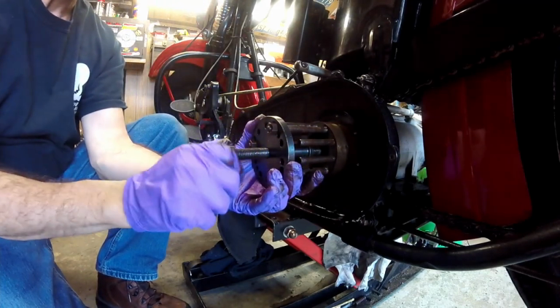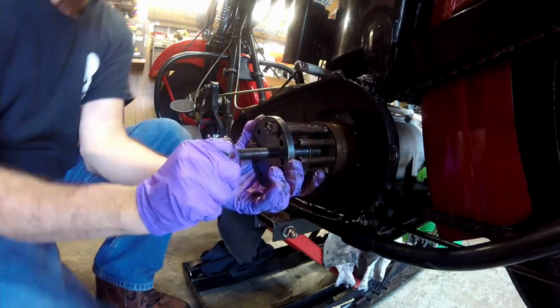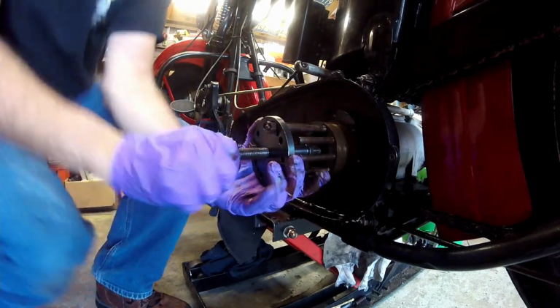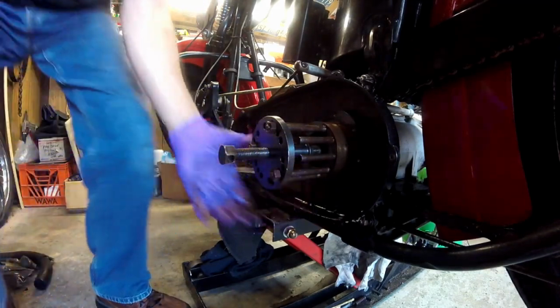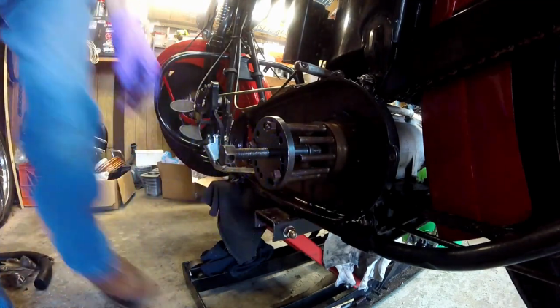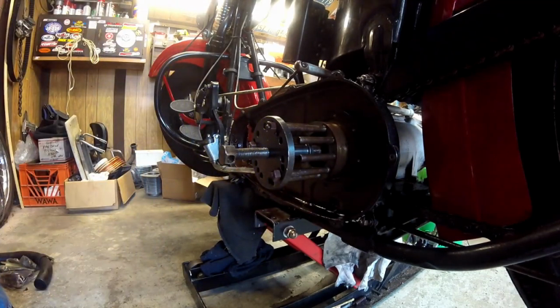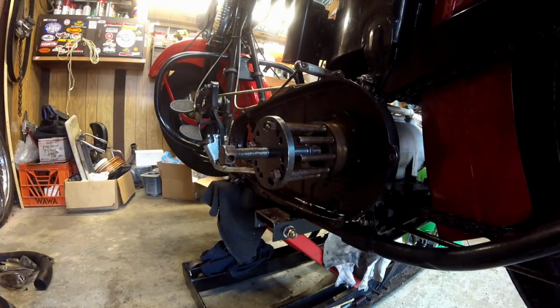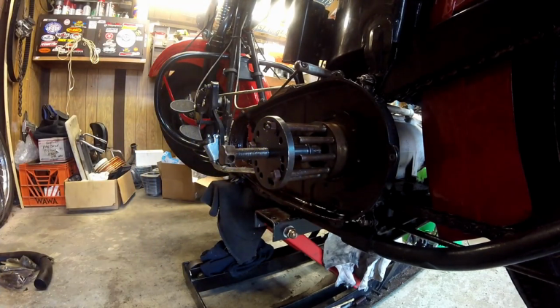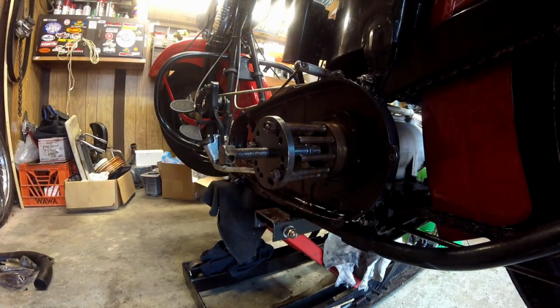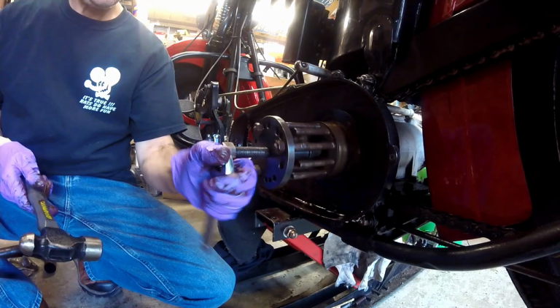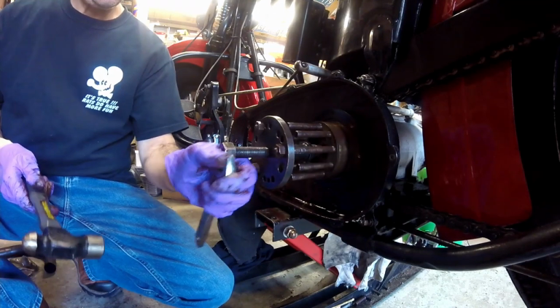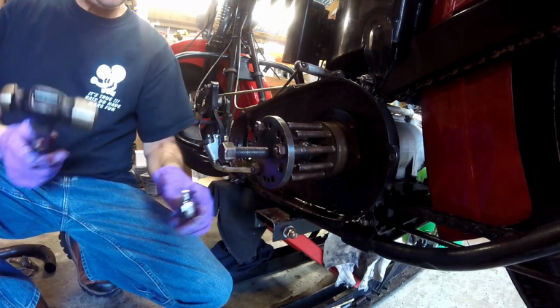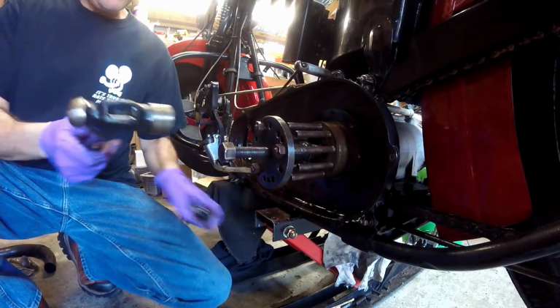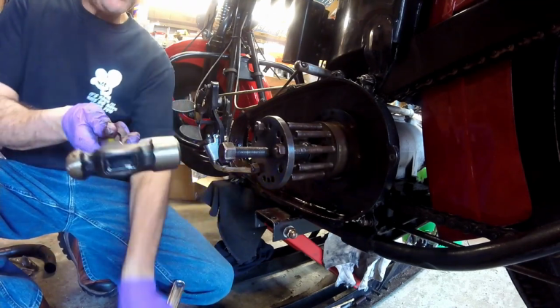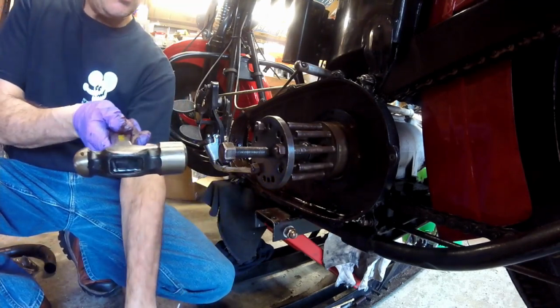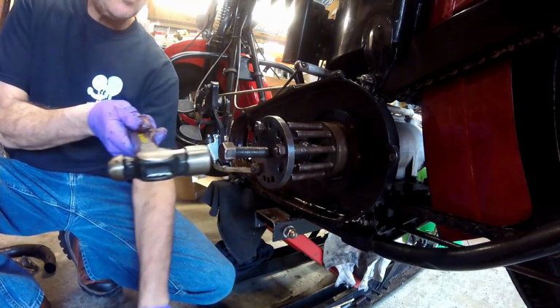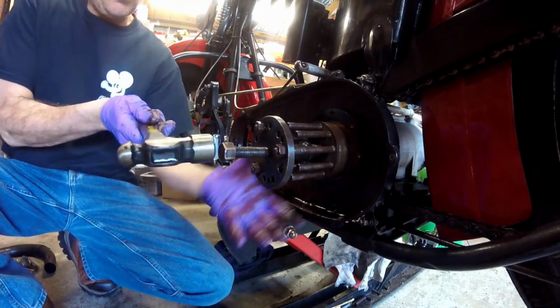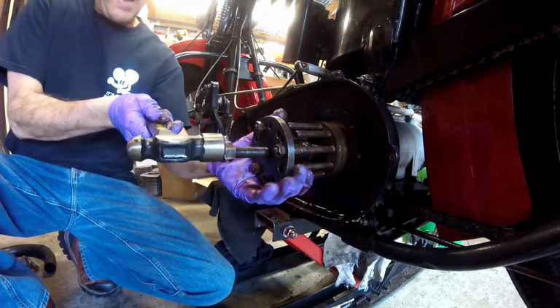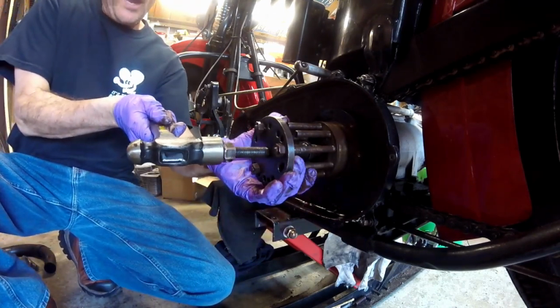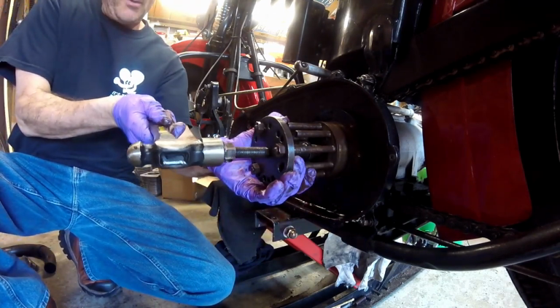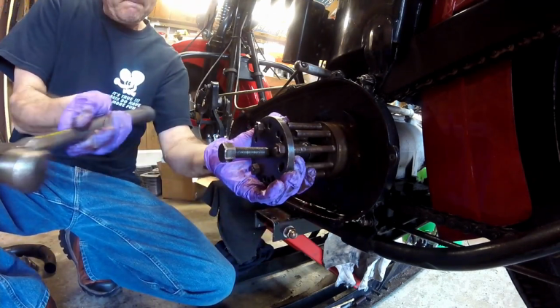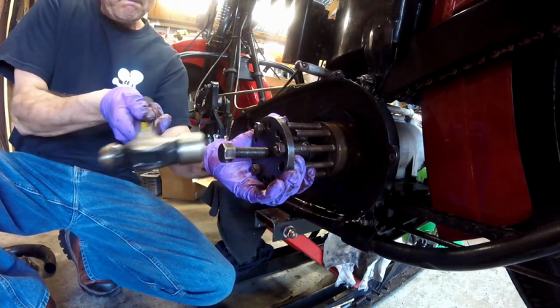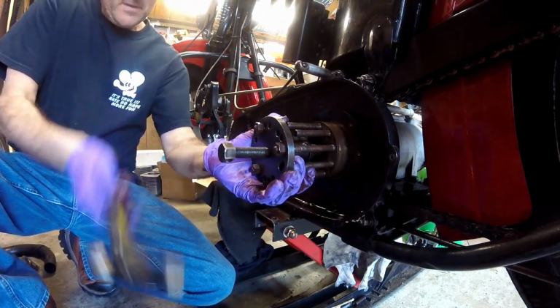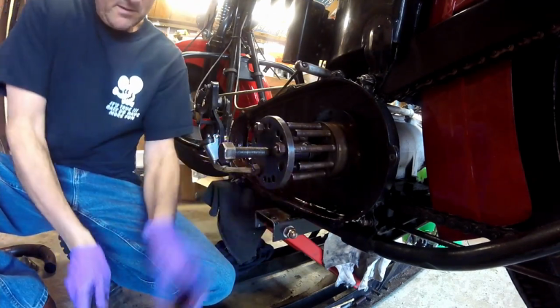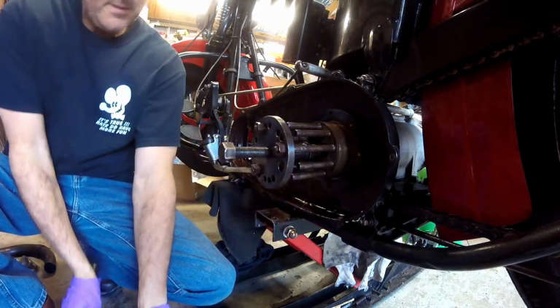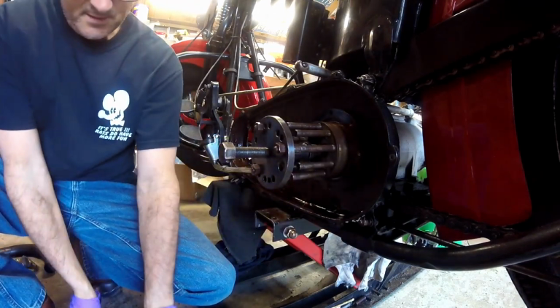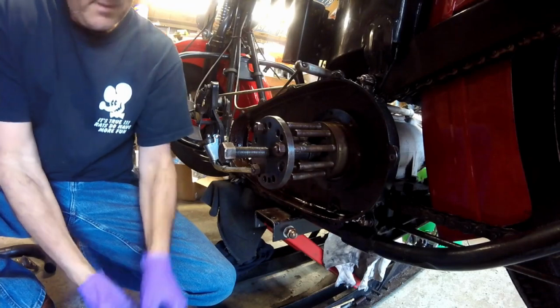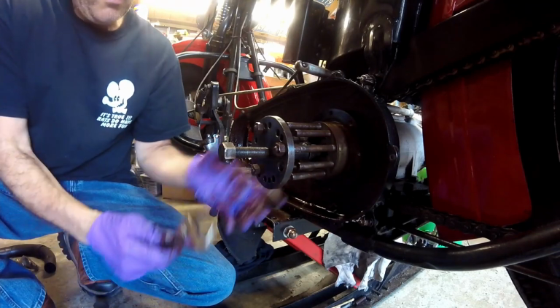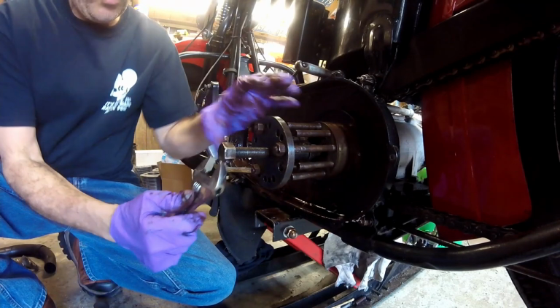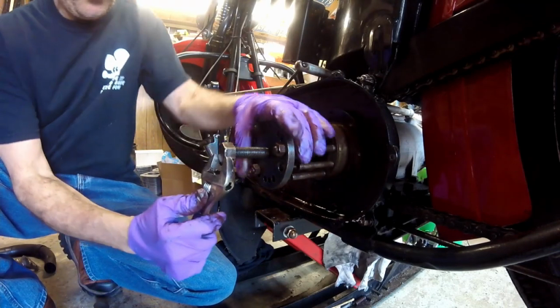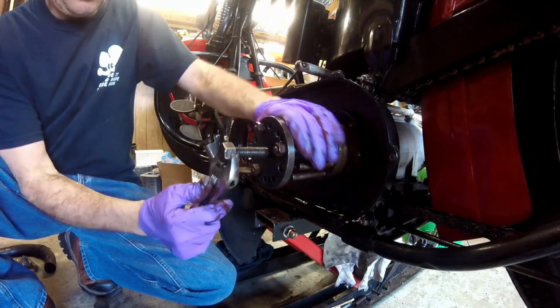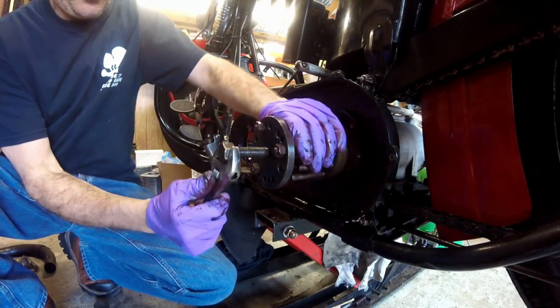I'm going to put a little pressure on this. Once it's up snug, give a little tap with a hammer, then pull up on it a little more.